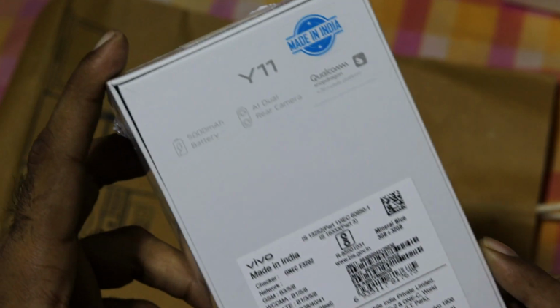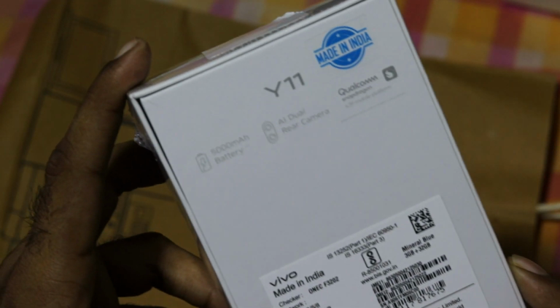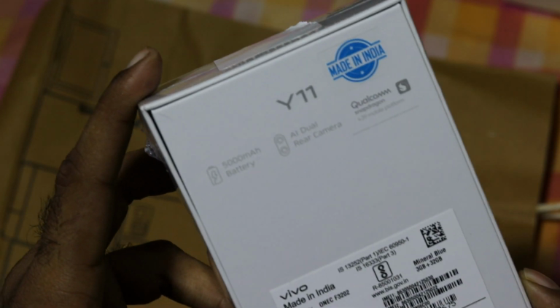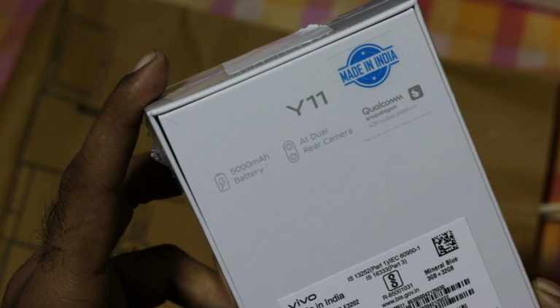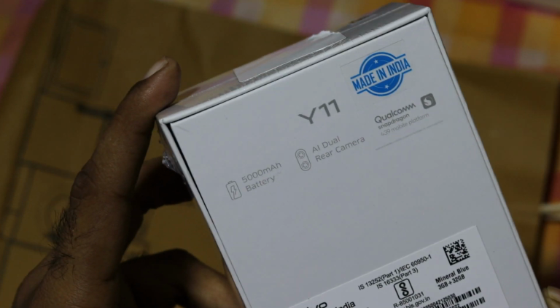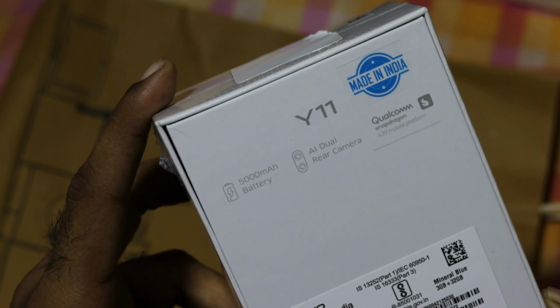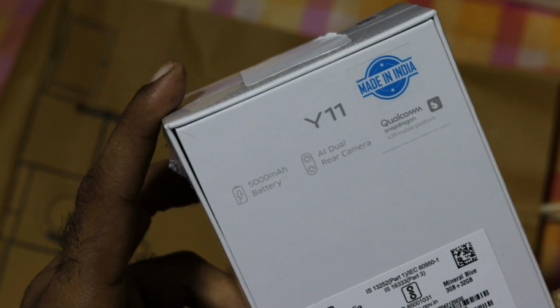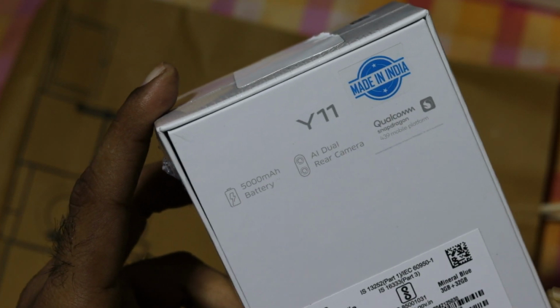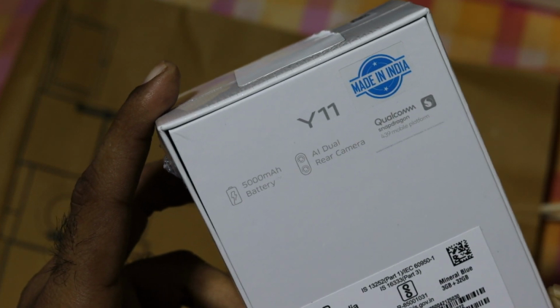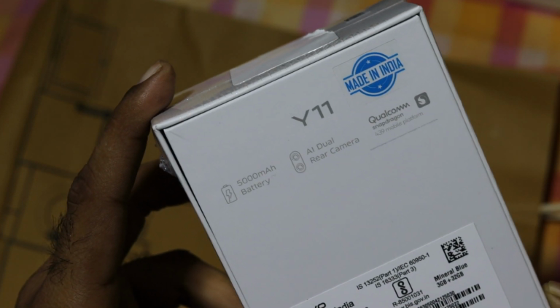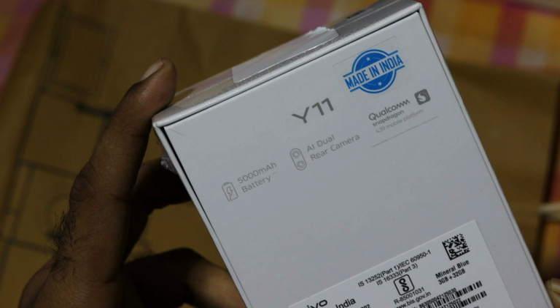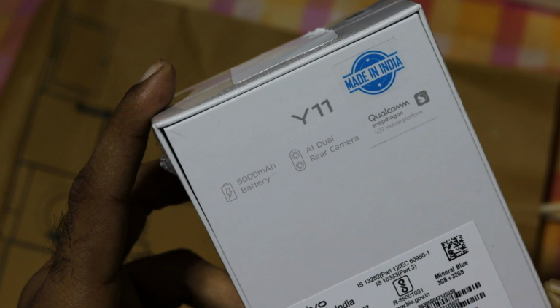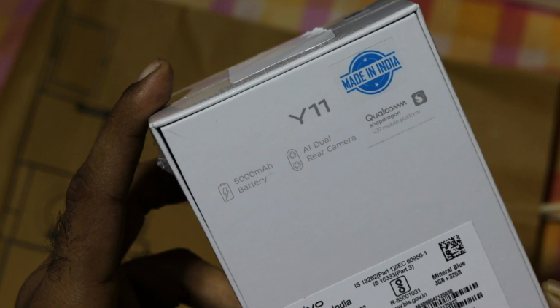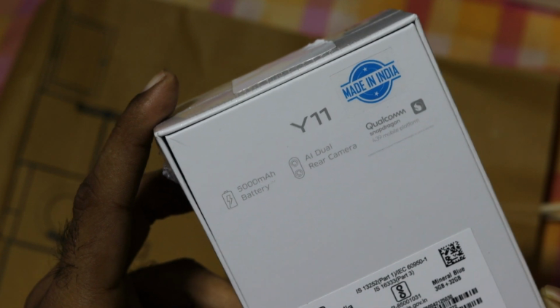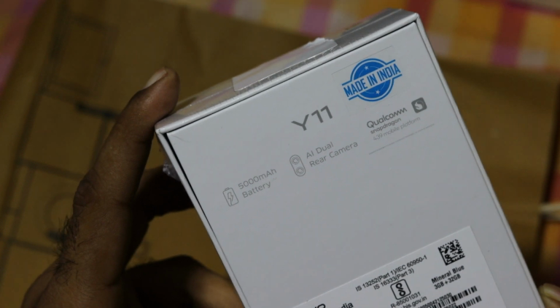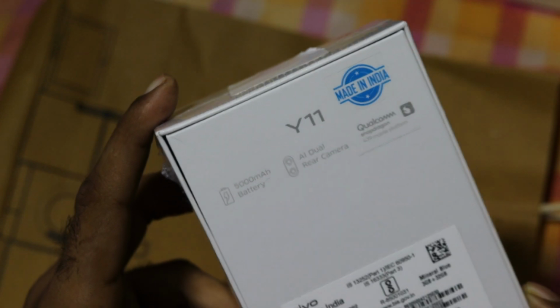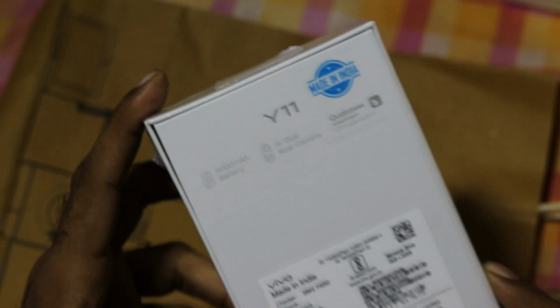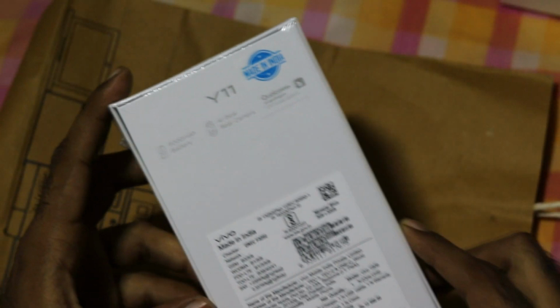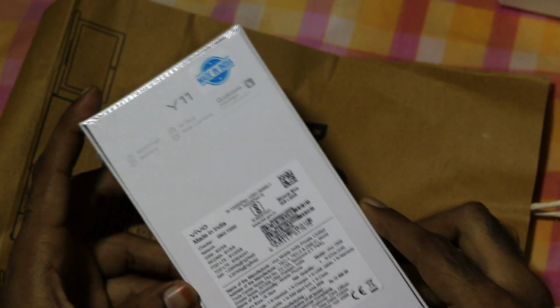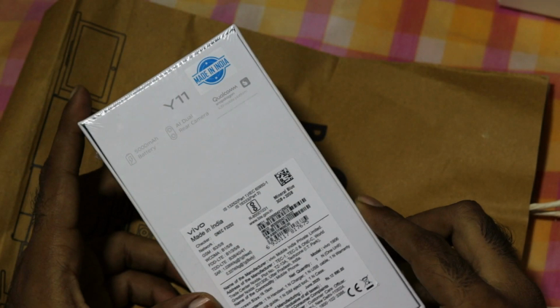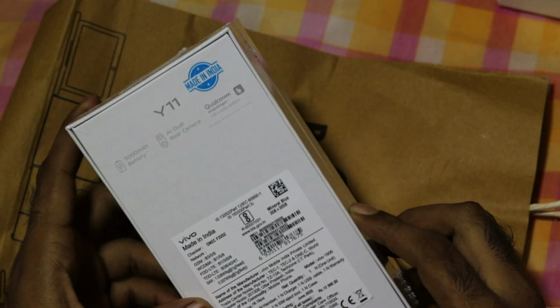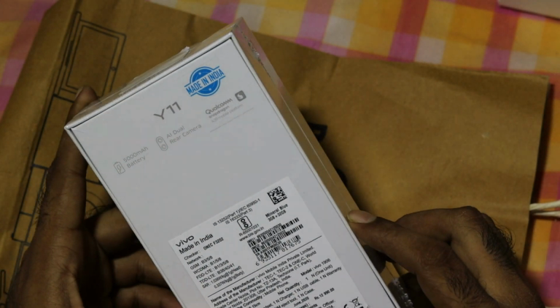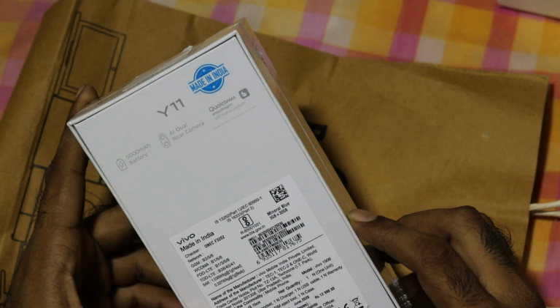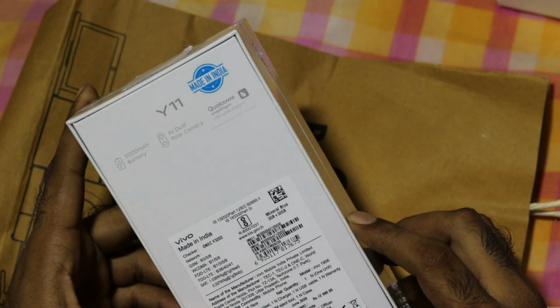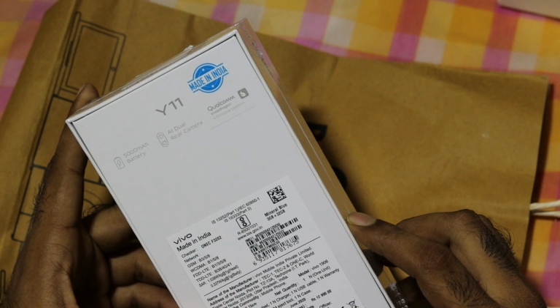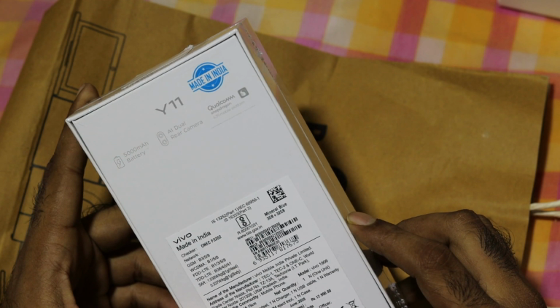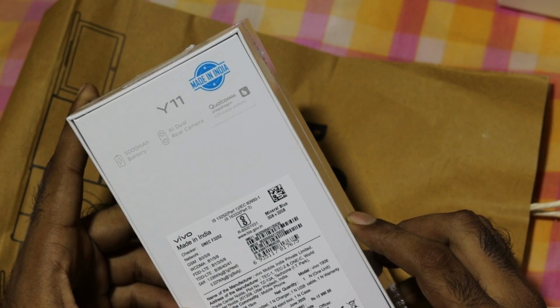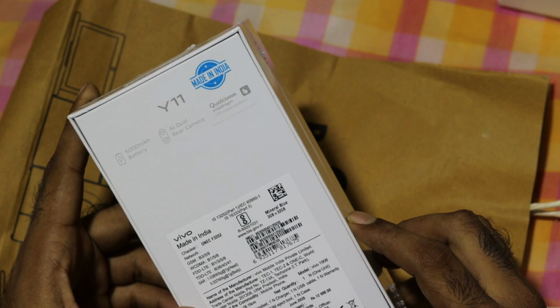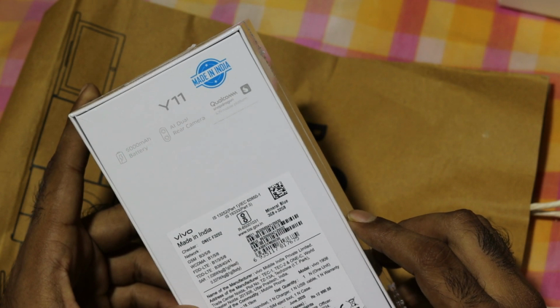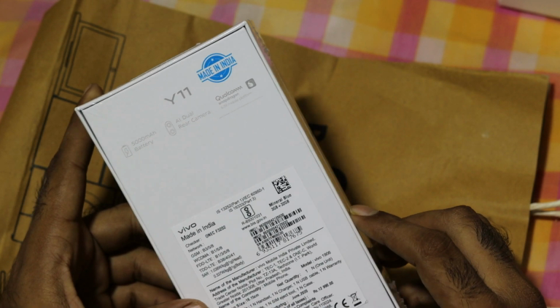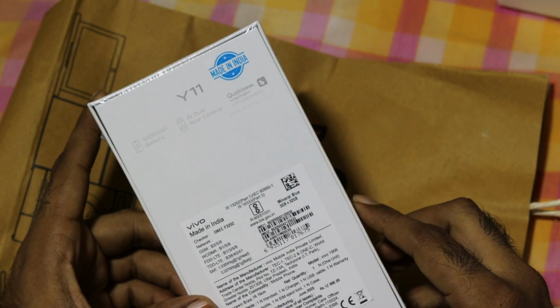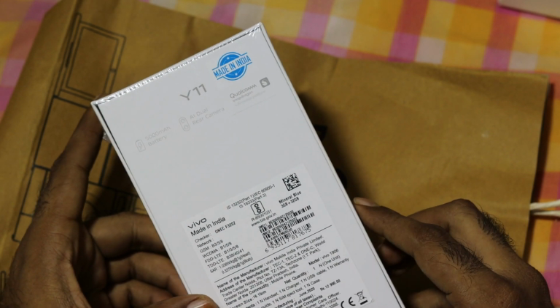This is the 5,000mAh battery with a dual rear camera. I have a 13MP plus 2MP camera setup. If you look at the cost, it is the same wattage.